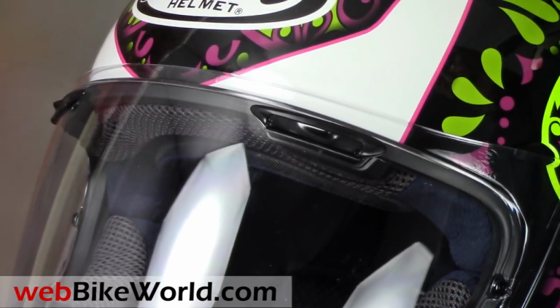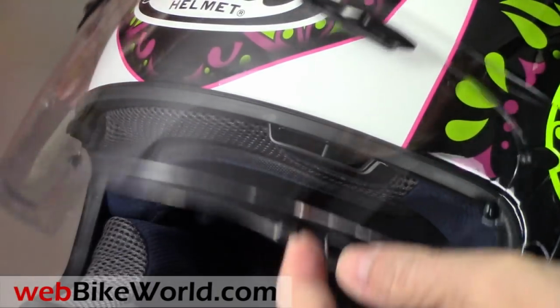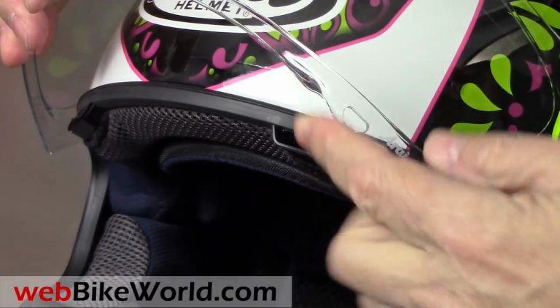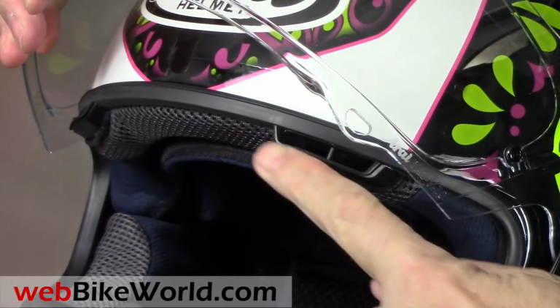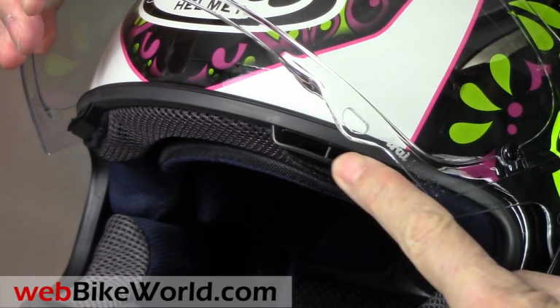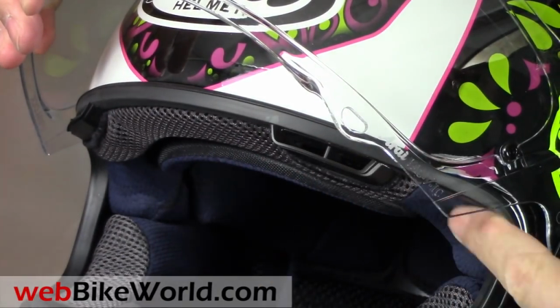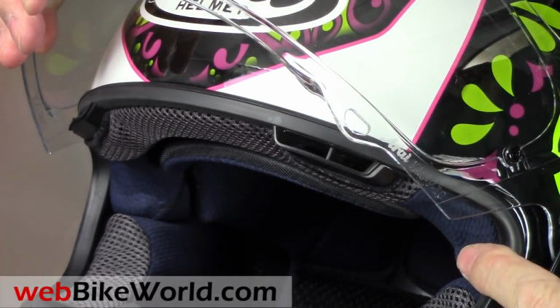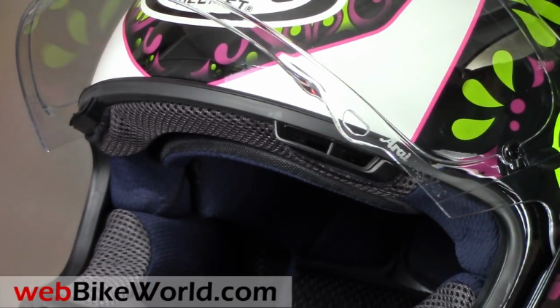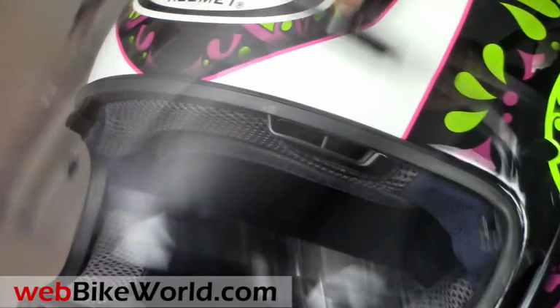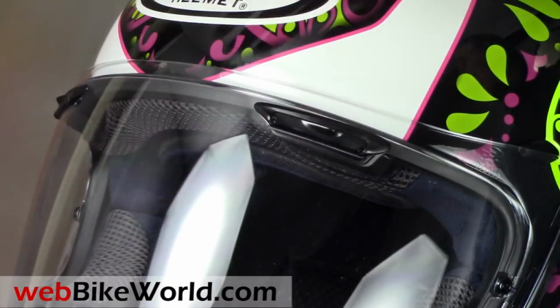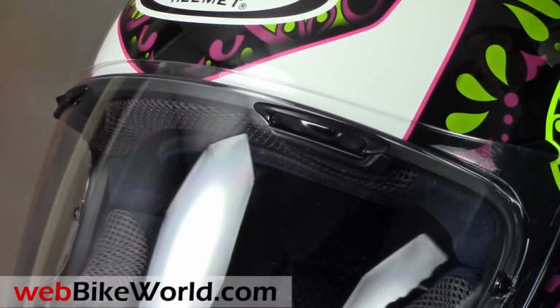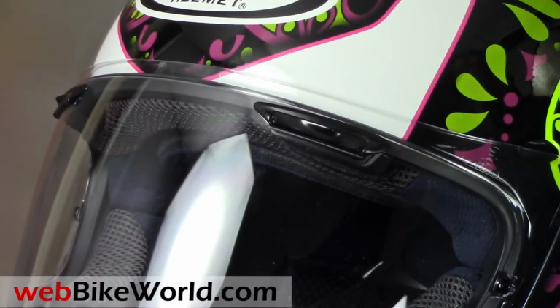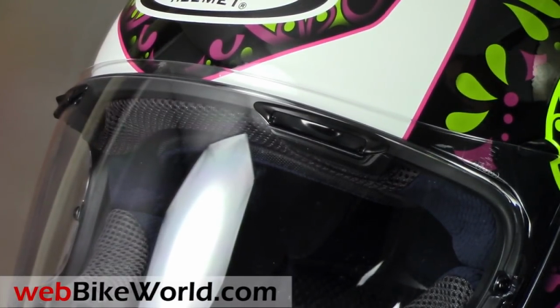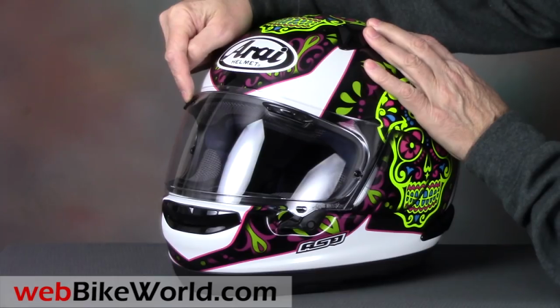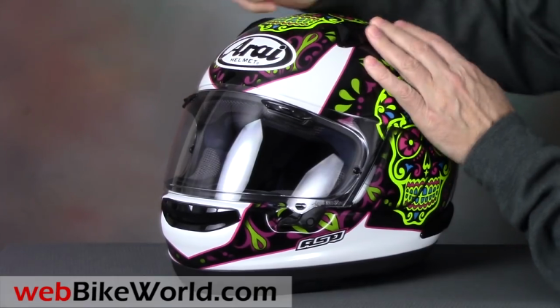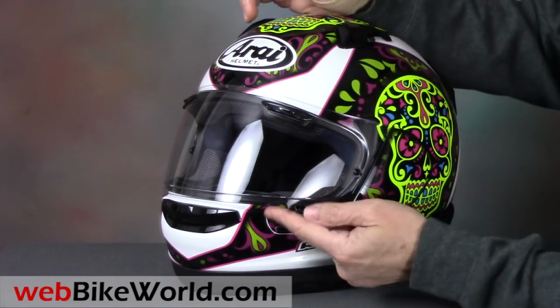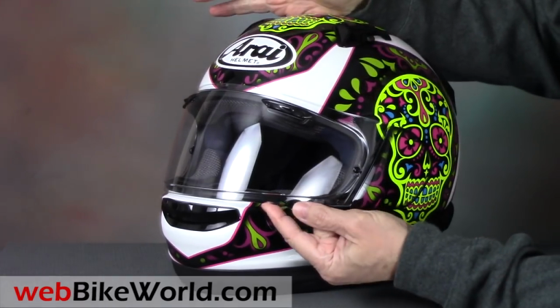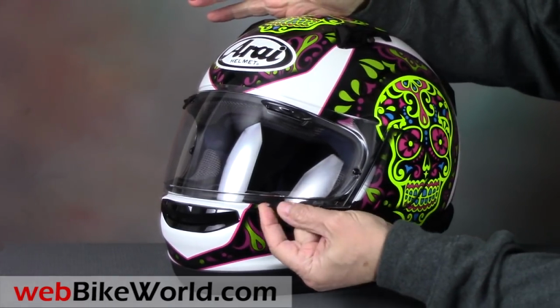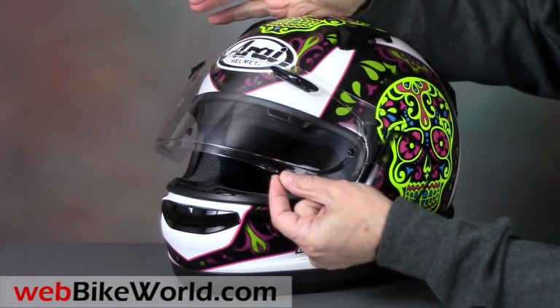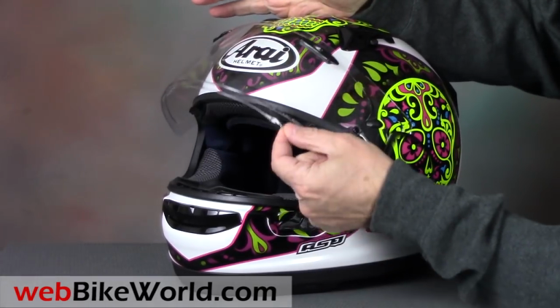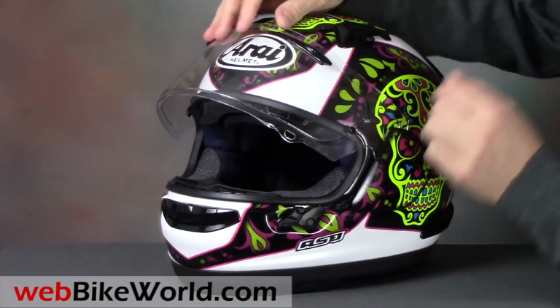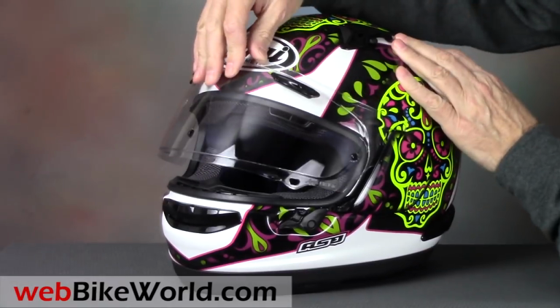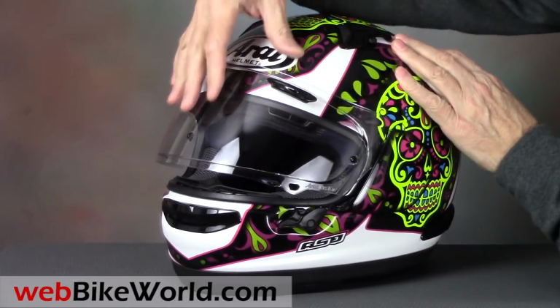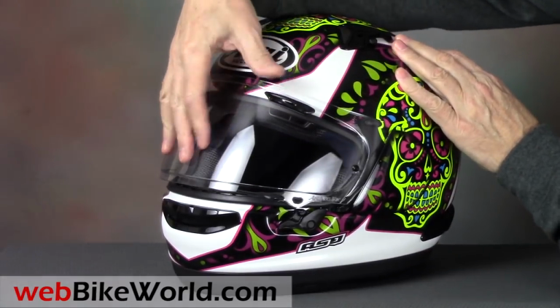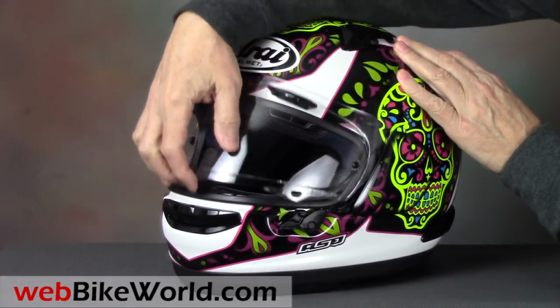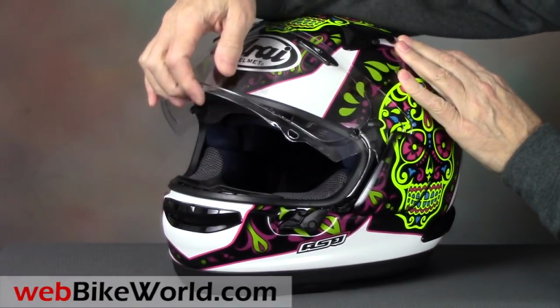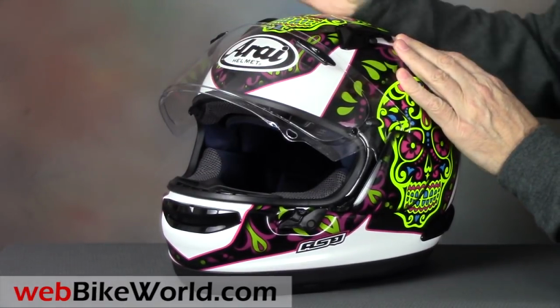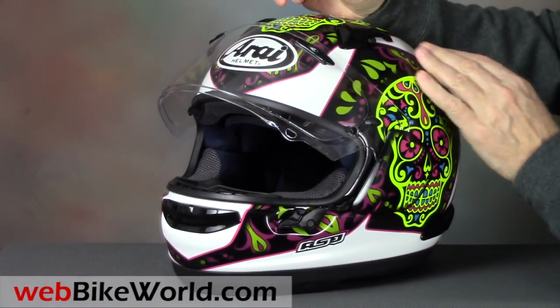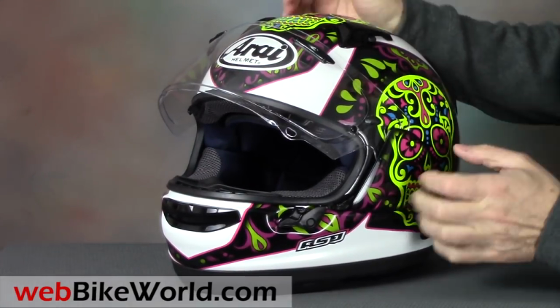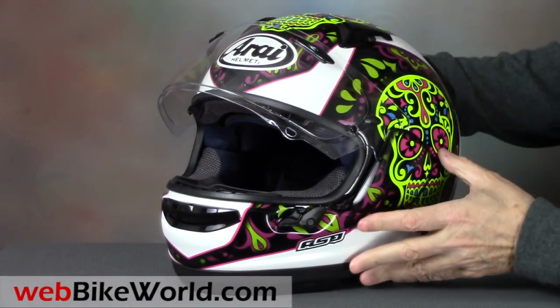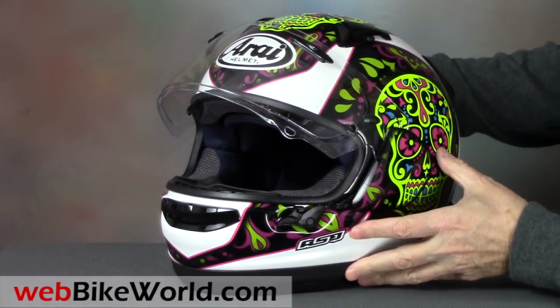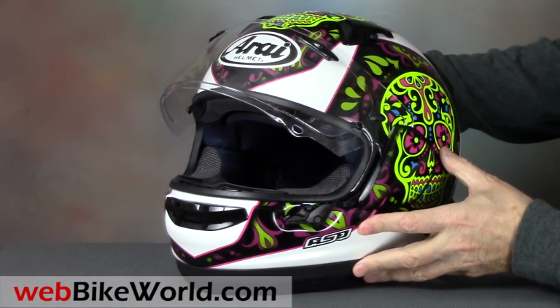The face shield lifting mechanism does not have detents, as is the Arai custom, and it works very nicely, although outward visibility from the eye port is about average. This helmet also comes with a pinlock insert that can be installed by the owner.